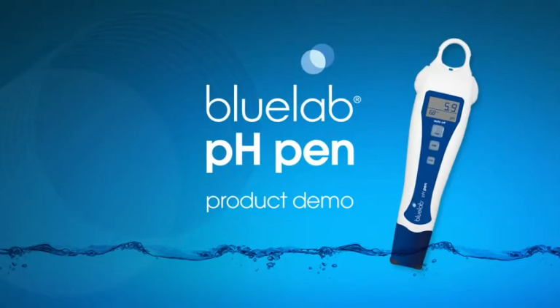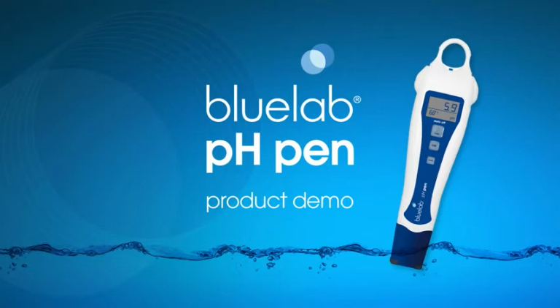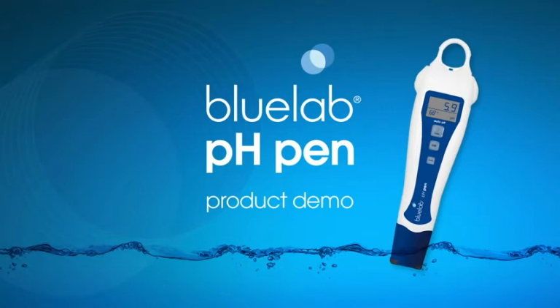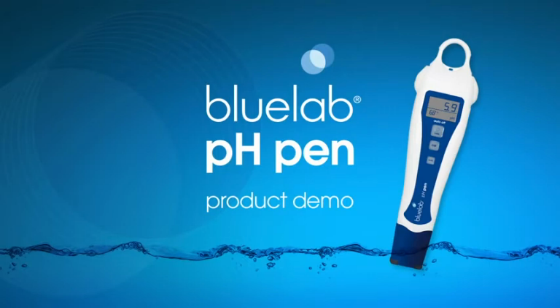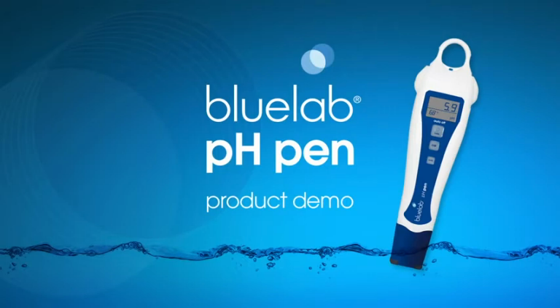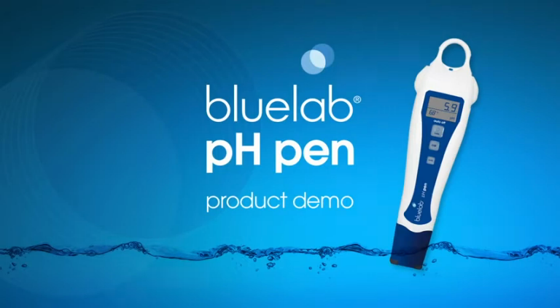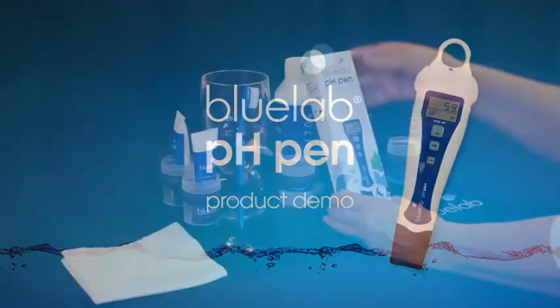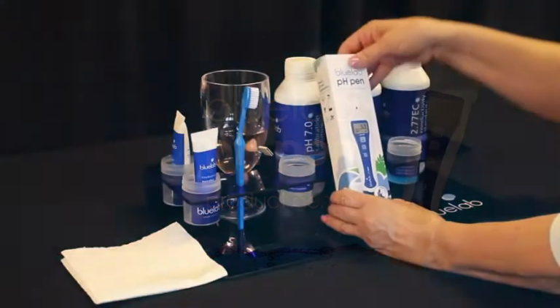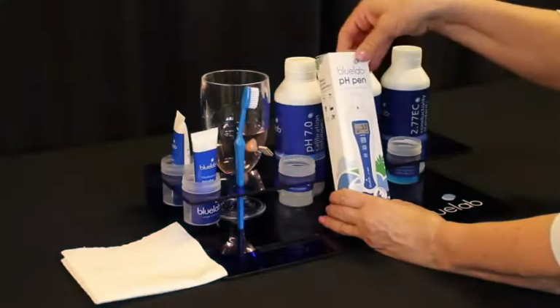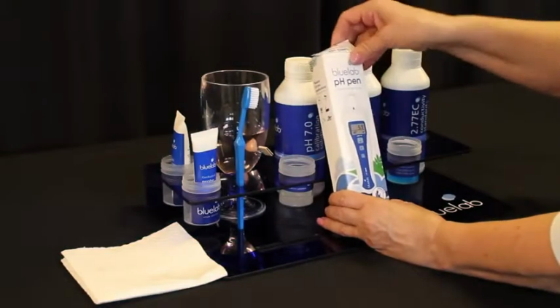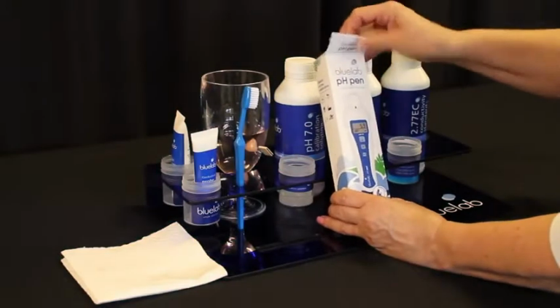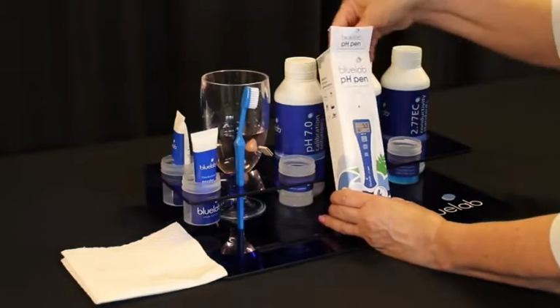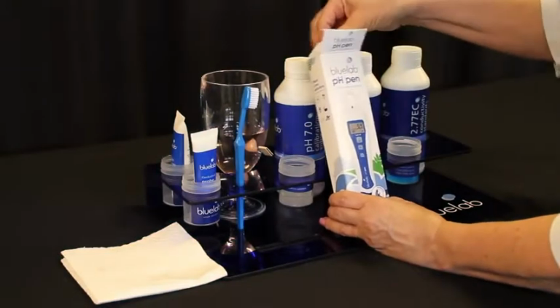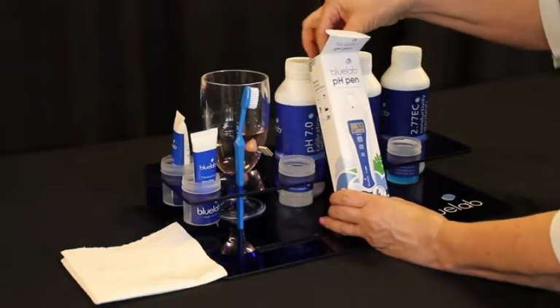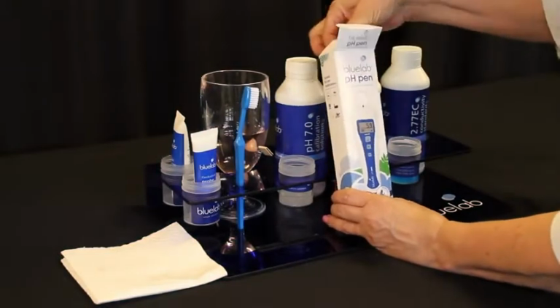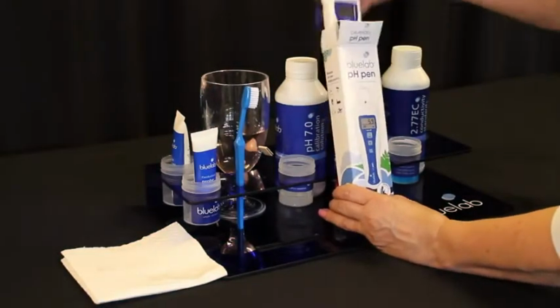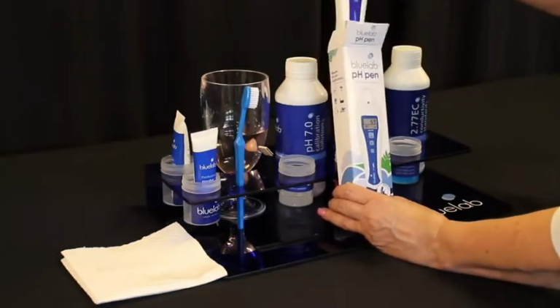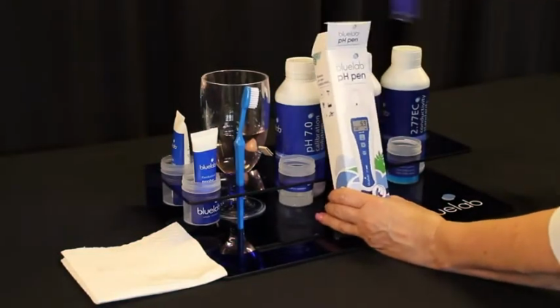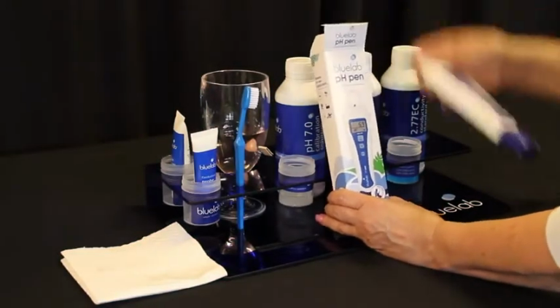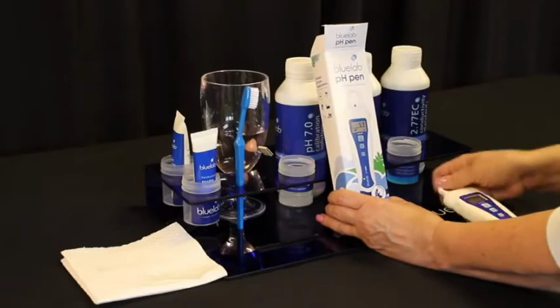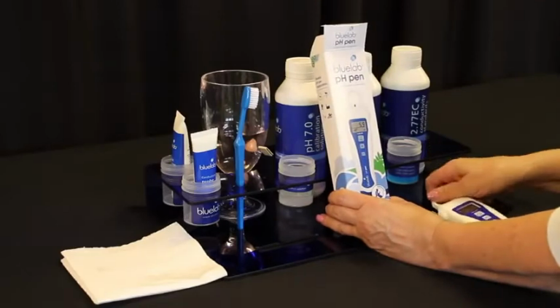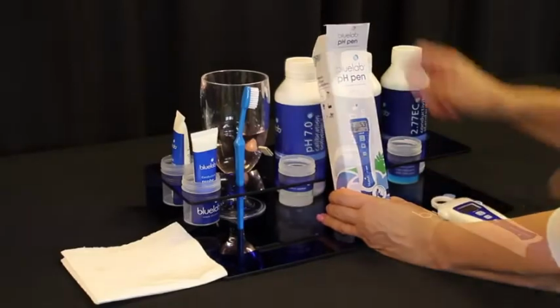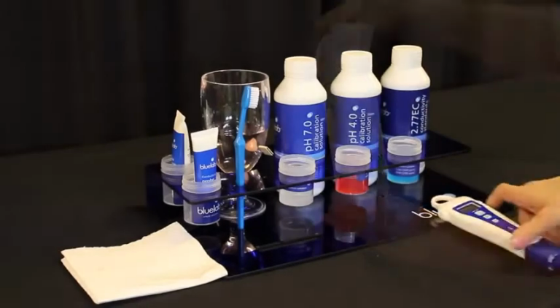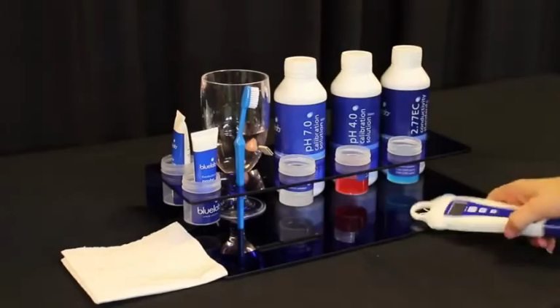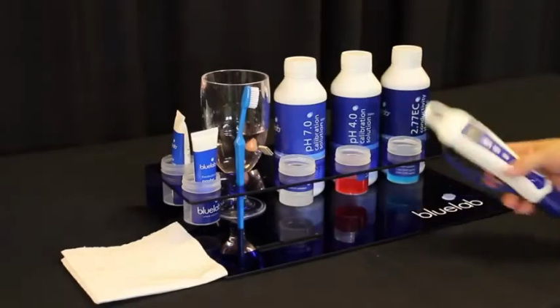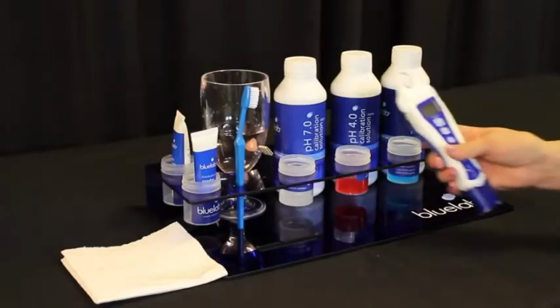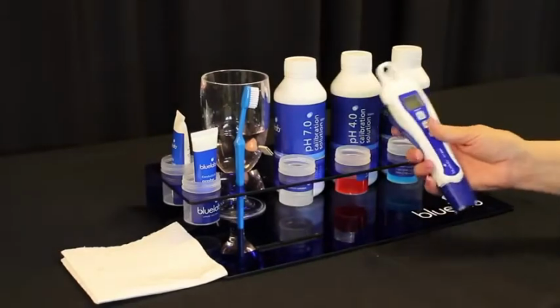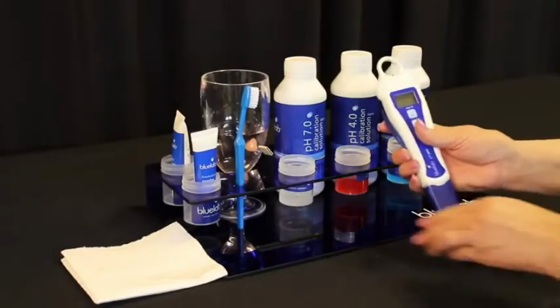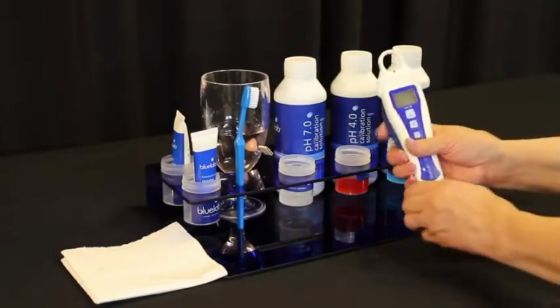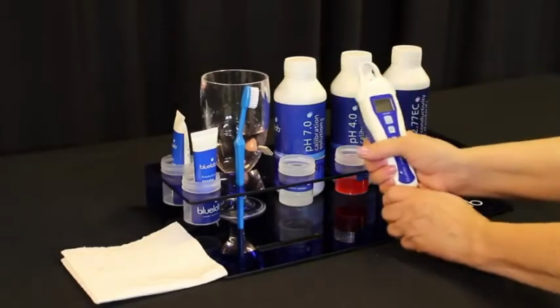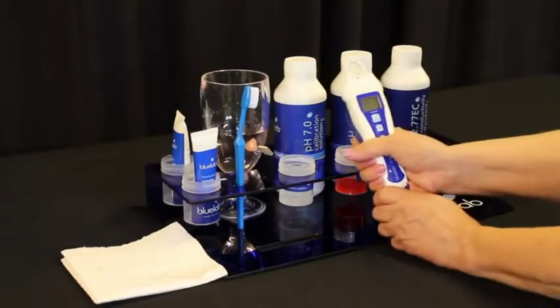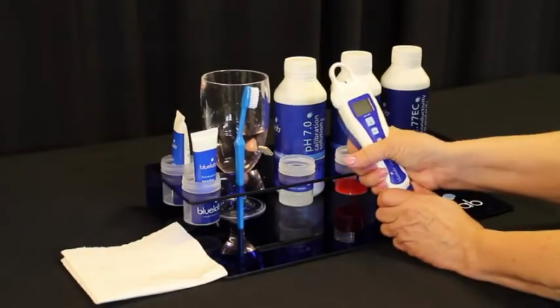Hello and welcome to Bluelab's video on how to calibrate the Bluelab pH pen. Remove your pen from the box and remove the cap carefully by pulling it back and forth.